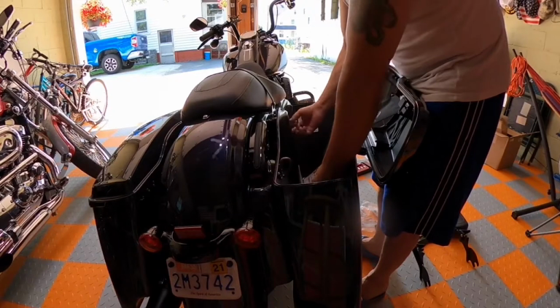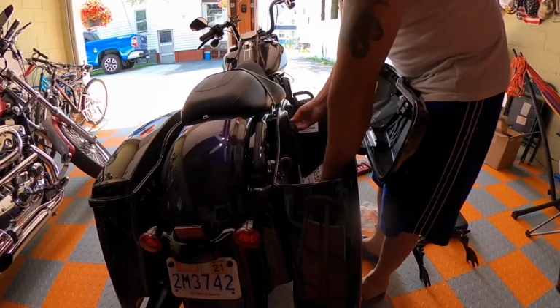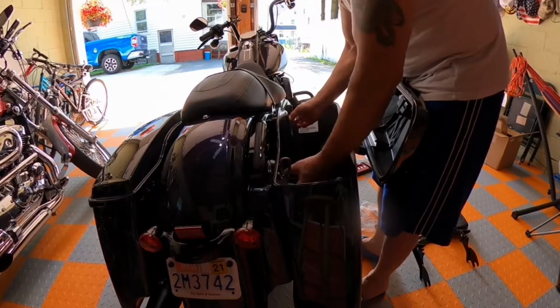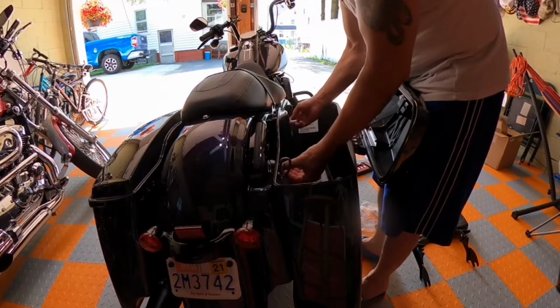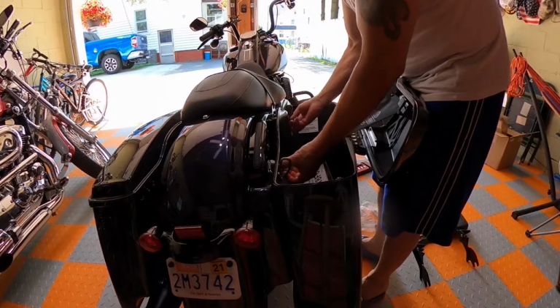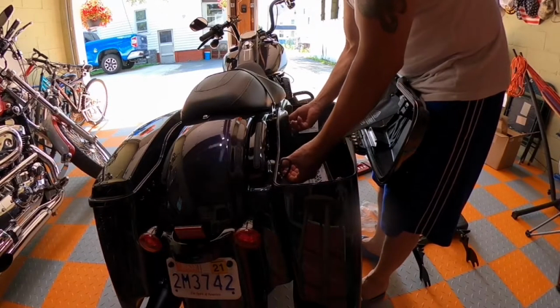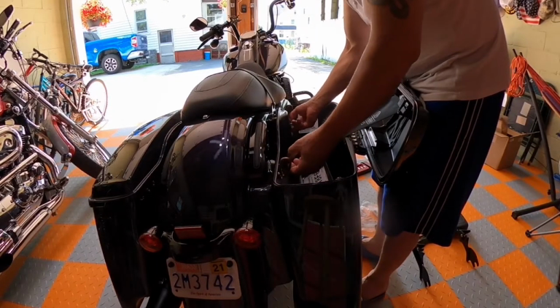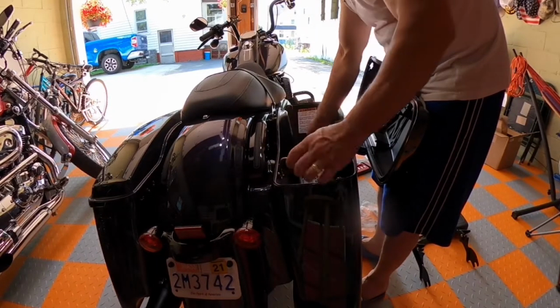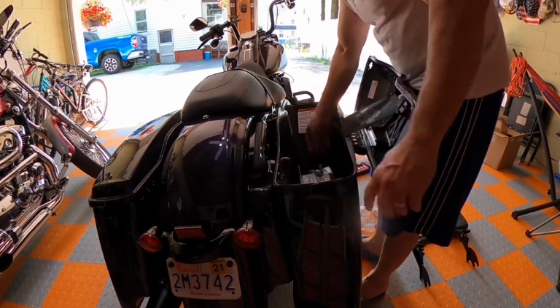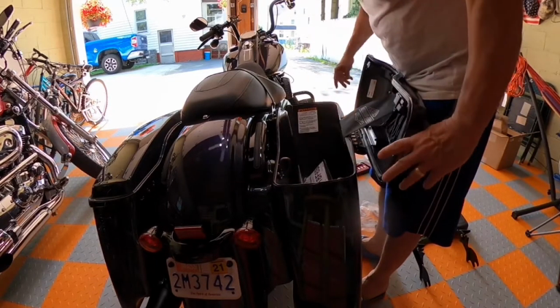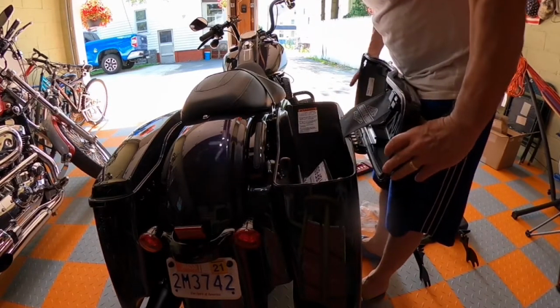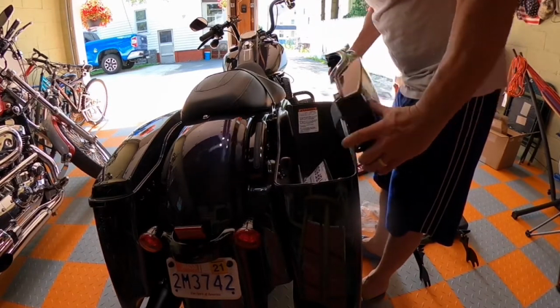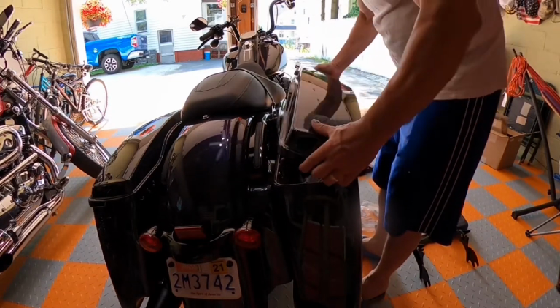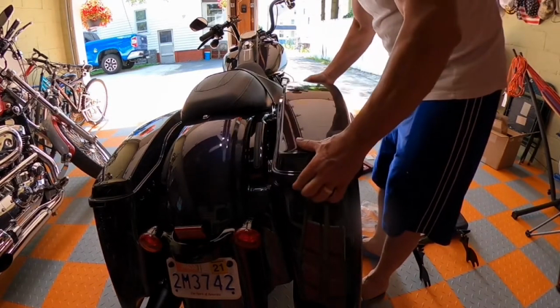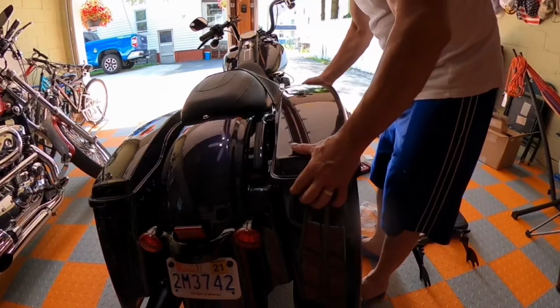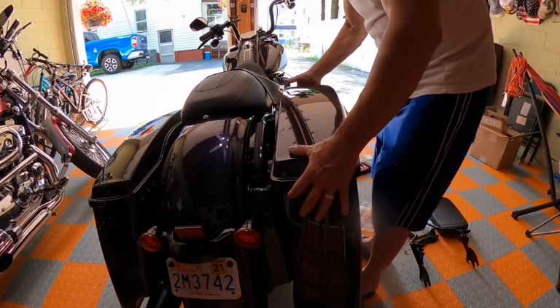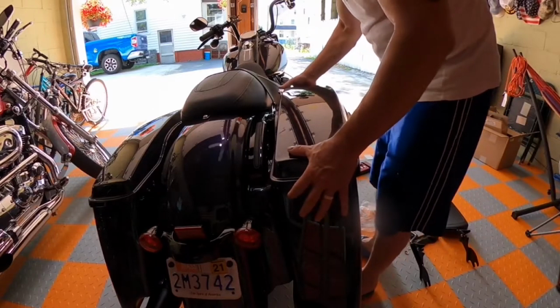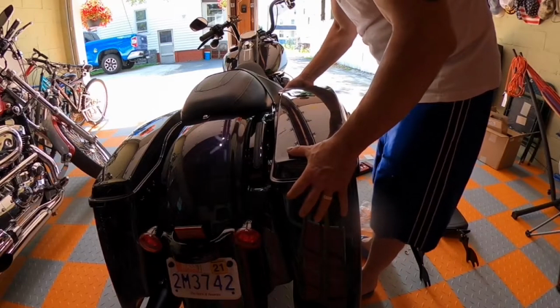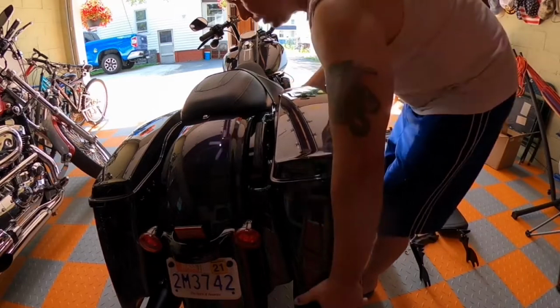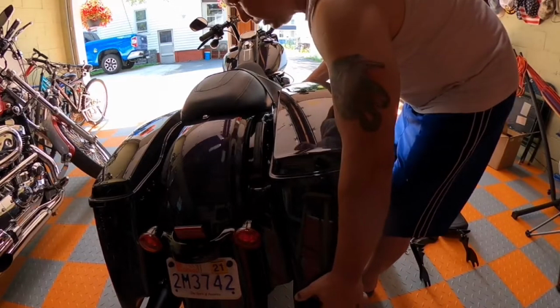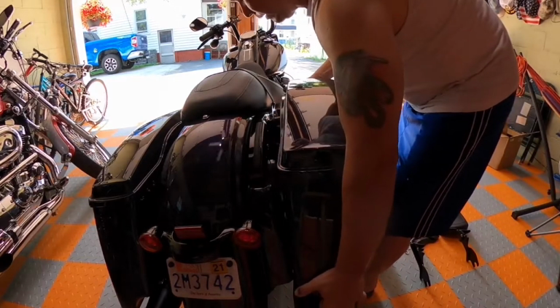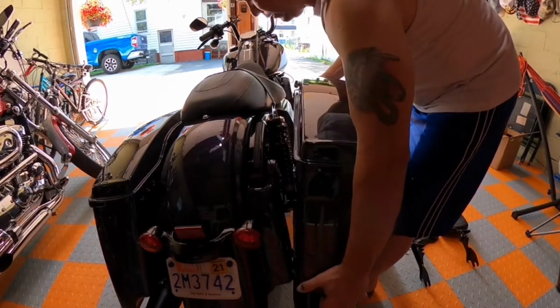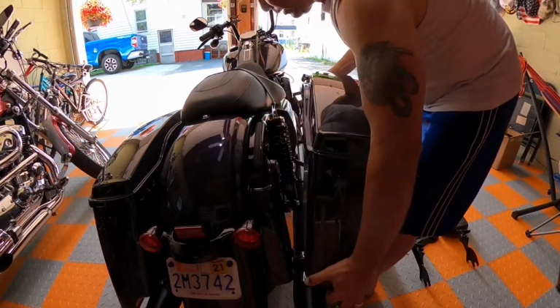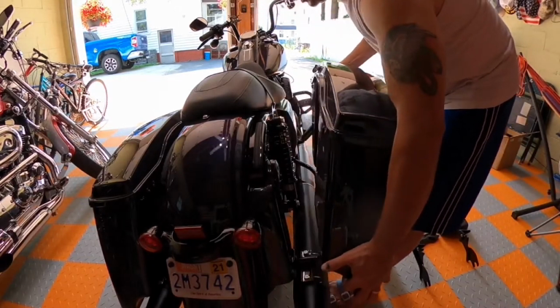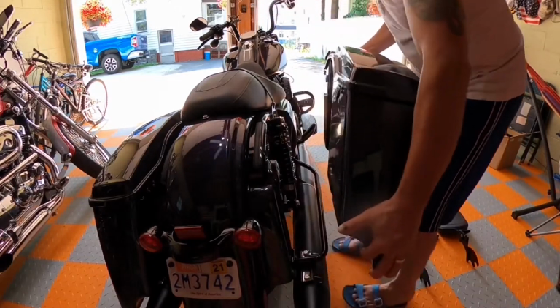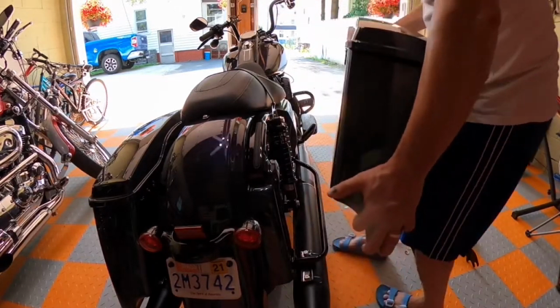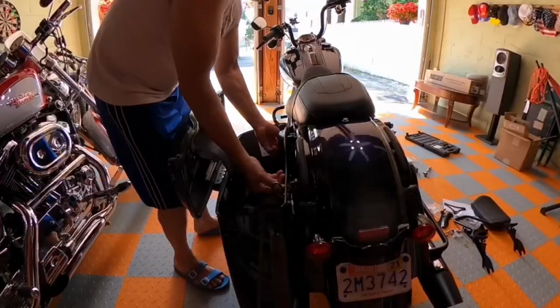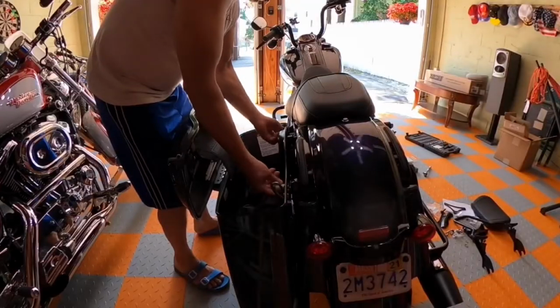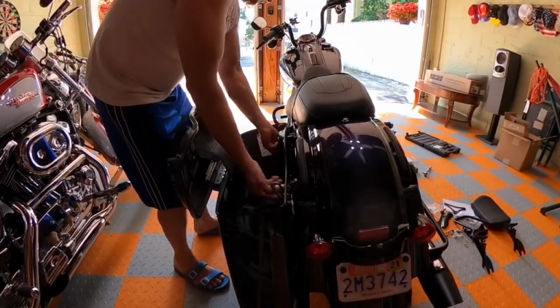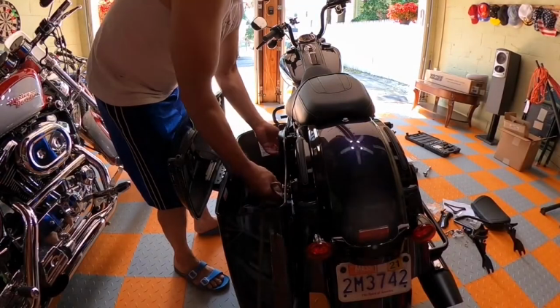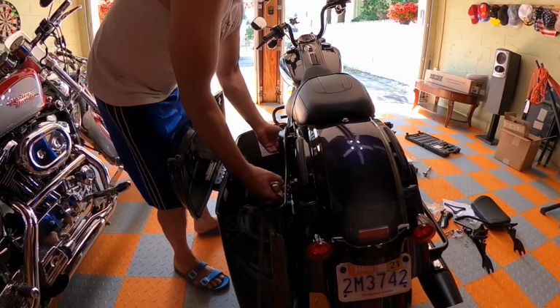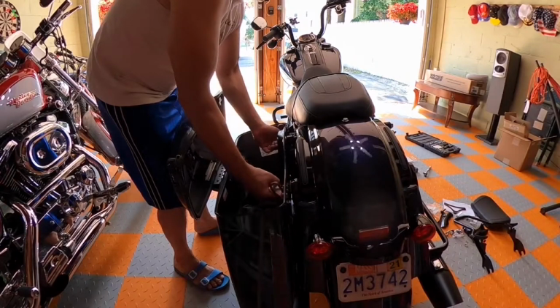you got to remove the saddlebags. There are two quick handles inside your saddlebag. Loosen them up and carry them away. Same thing to the other side.